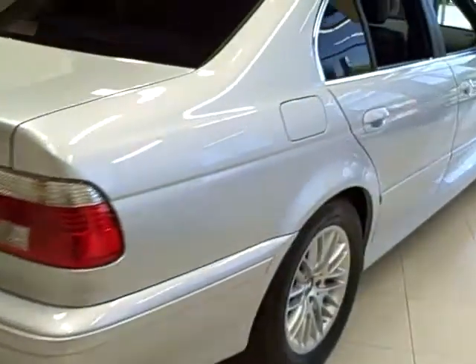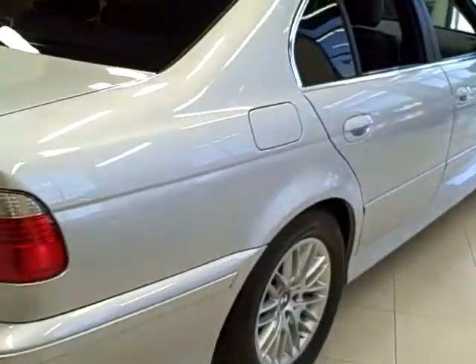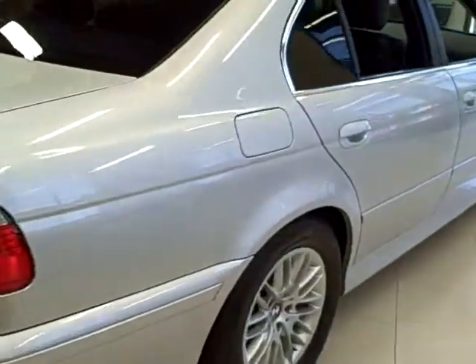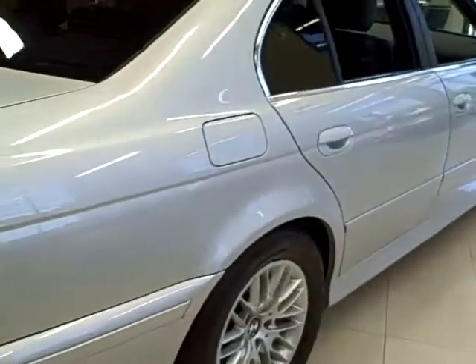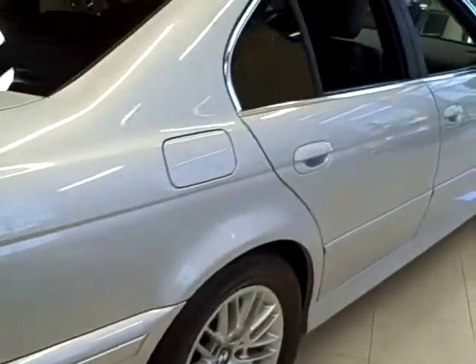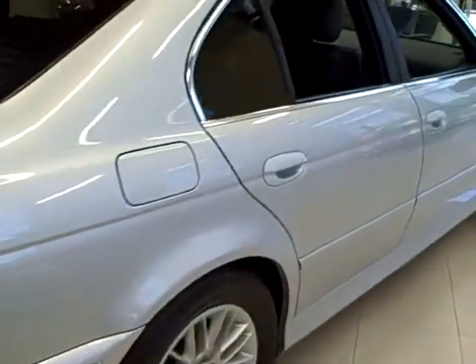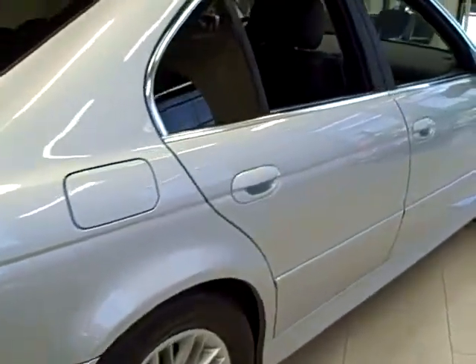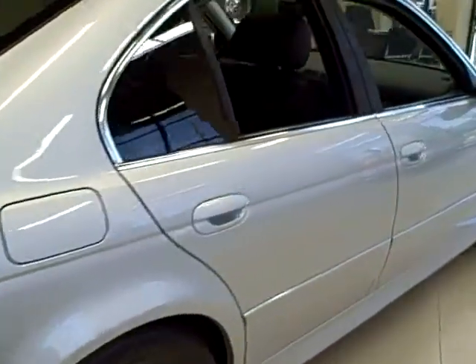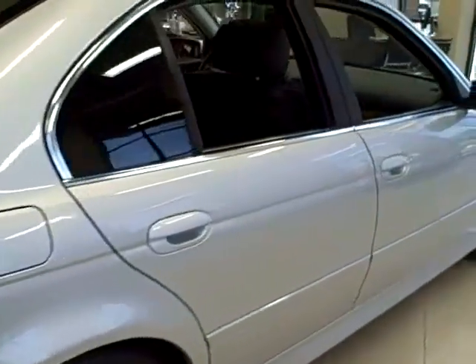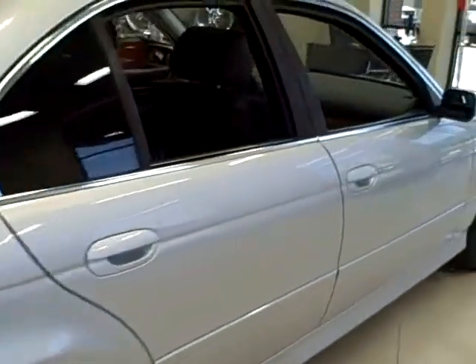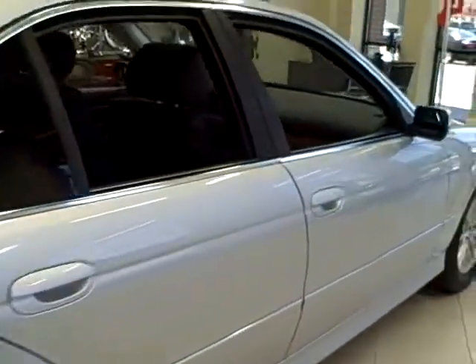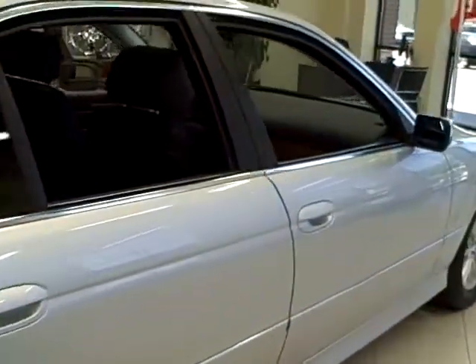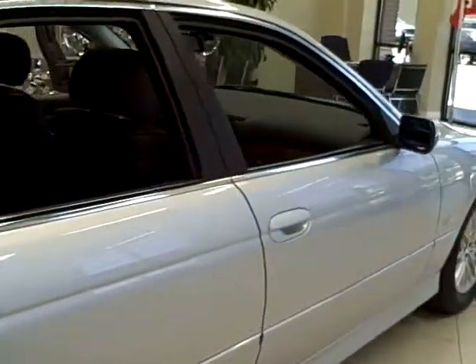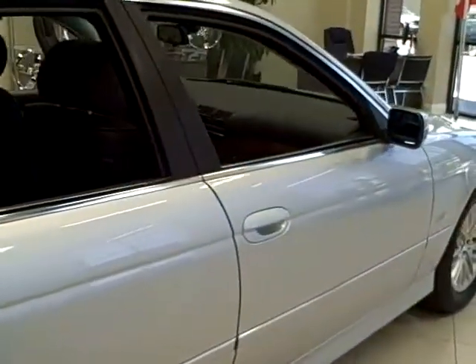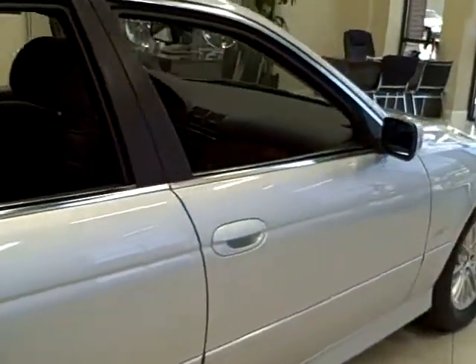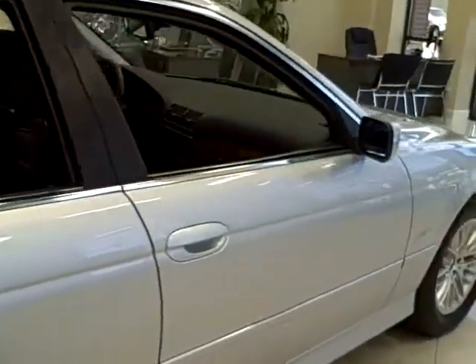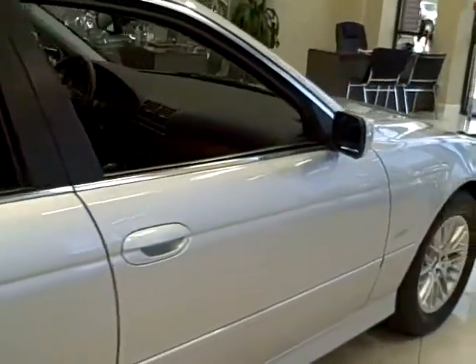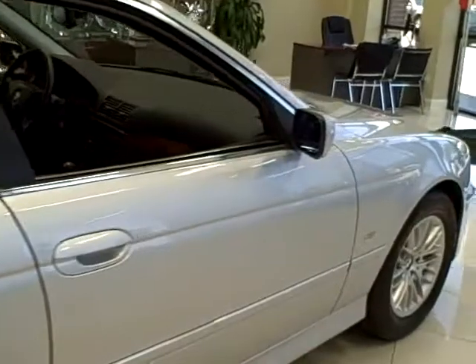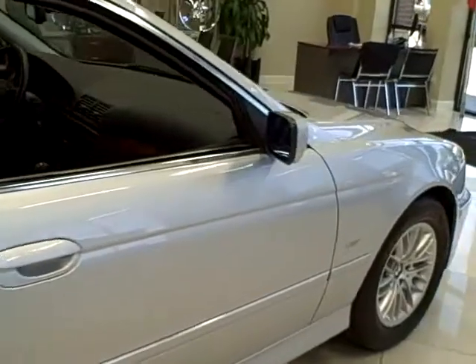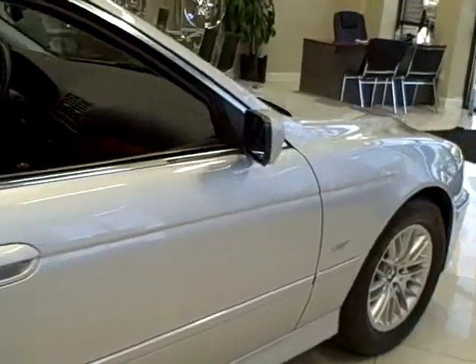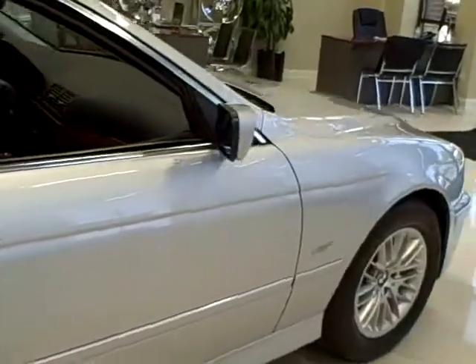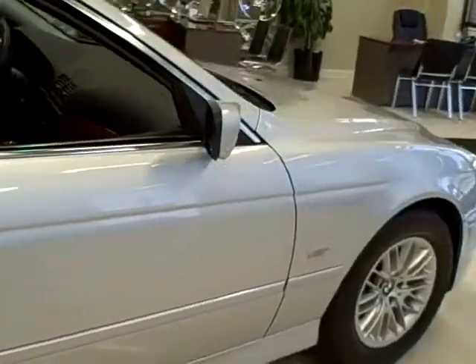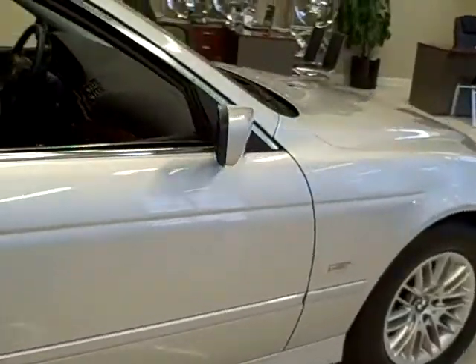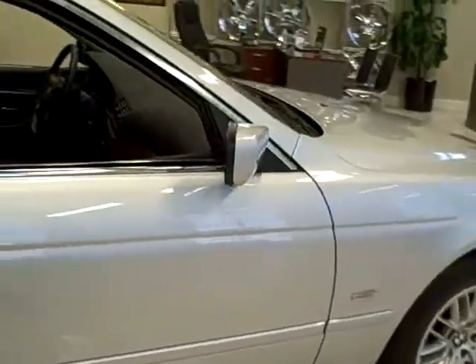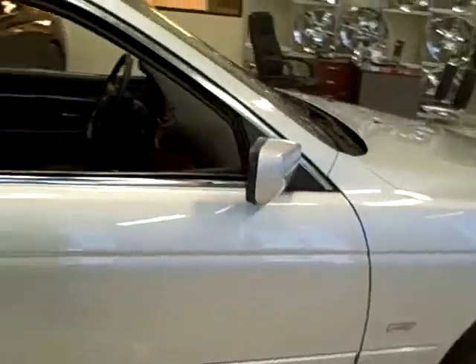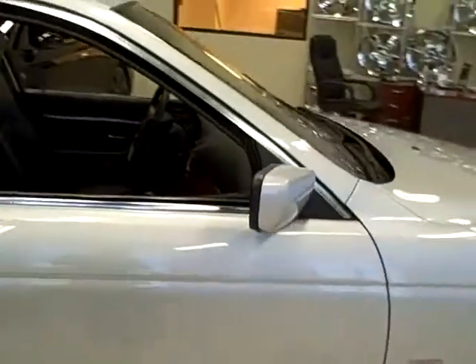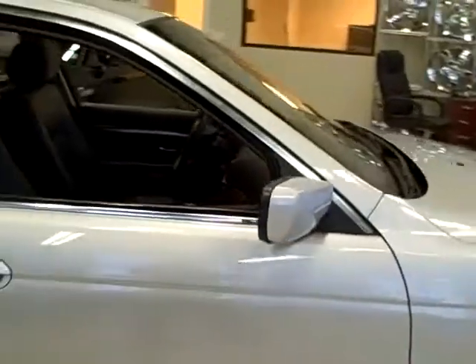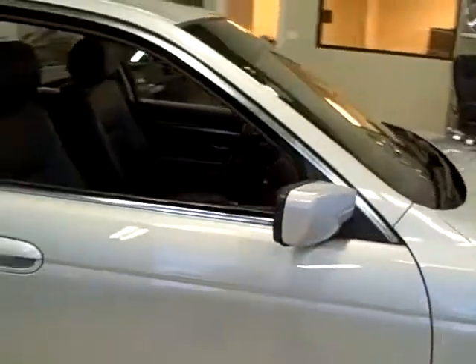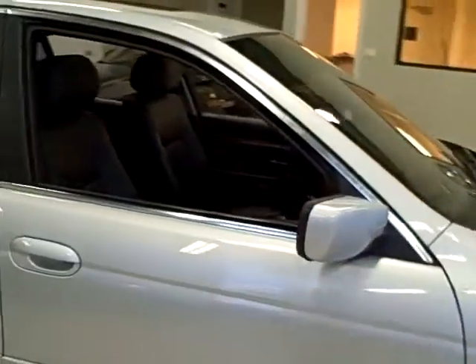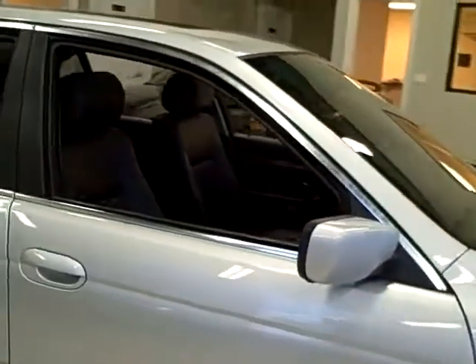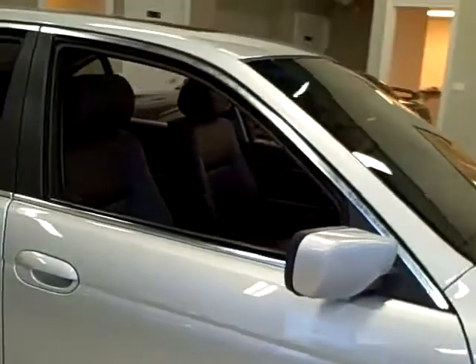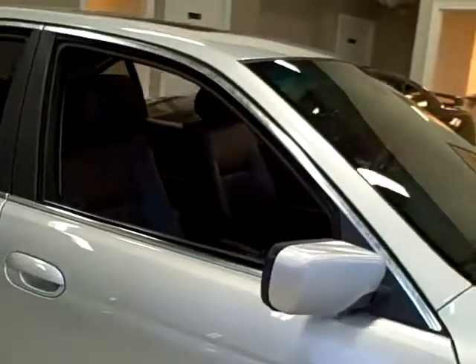It comes with xenon headlights, memory seats, and all the BMW luxury you can handle.